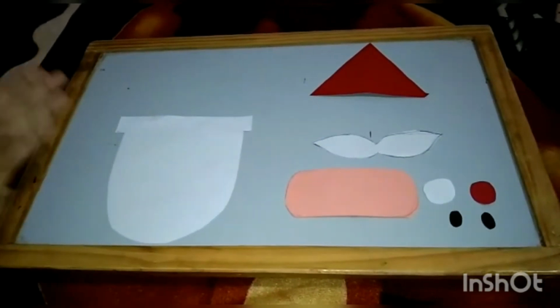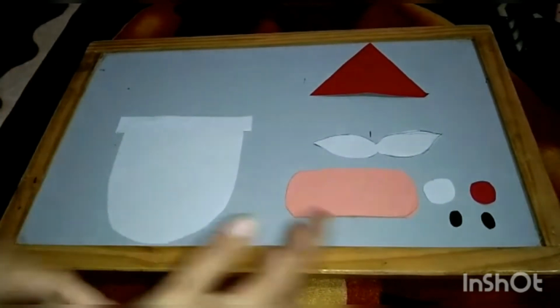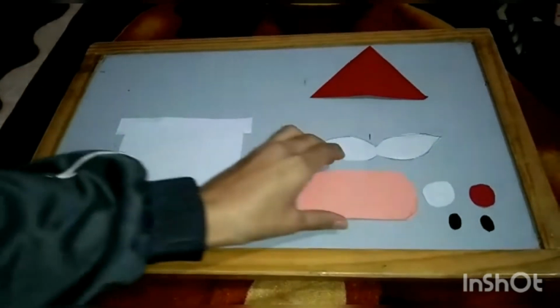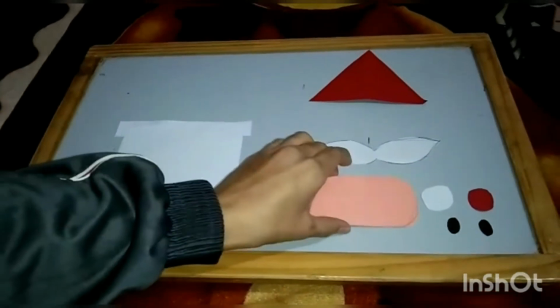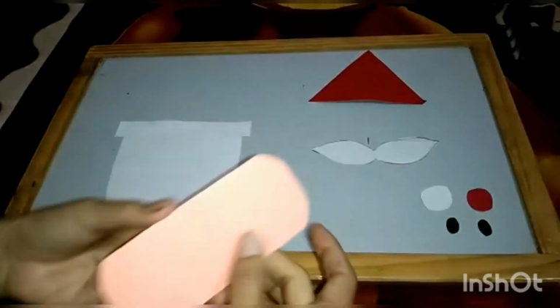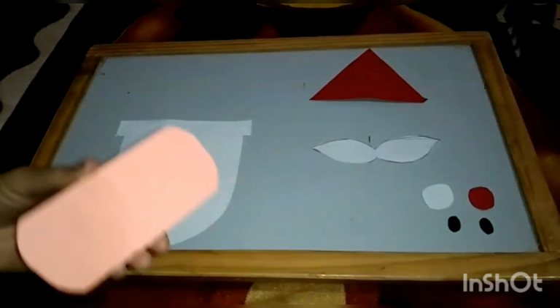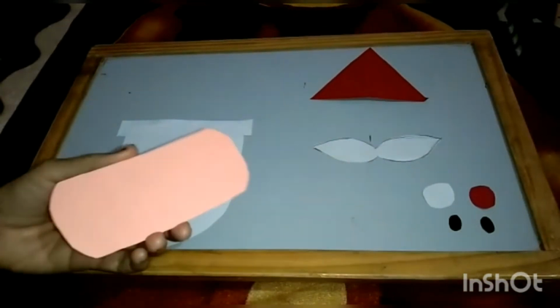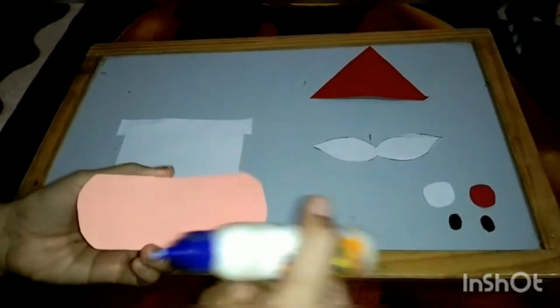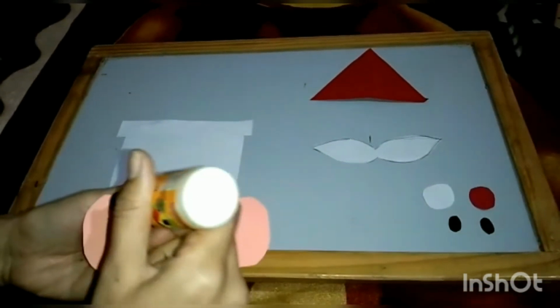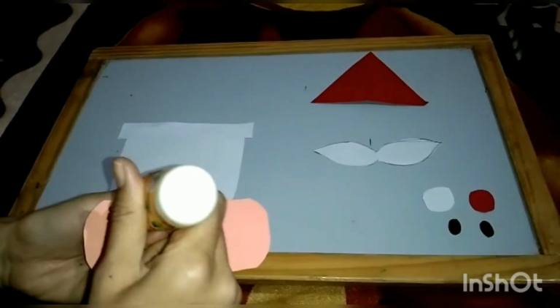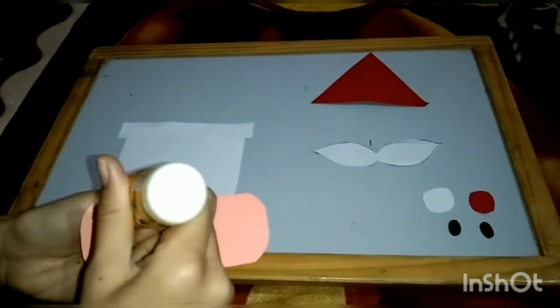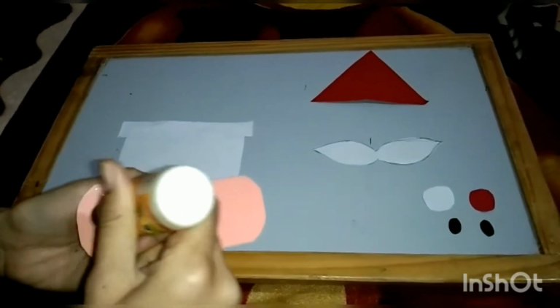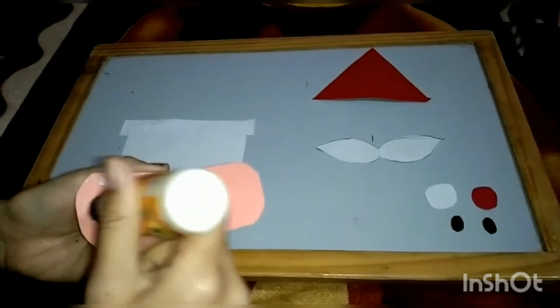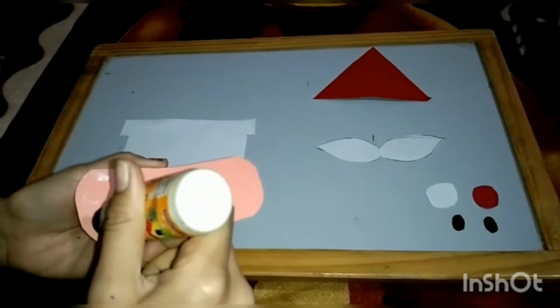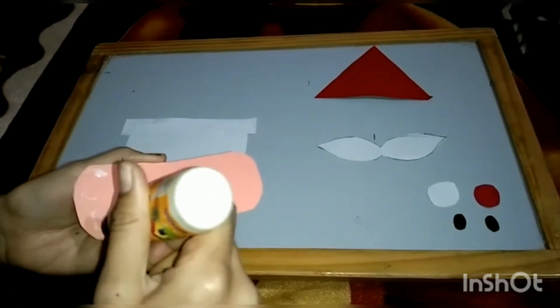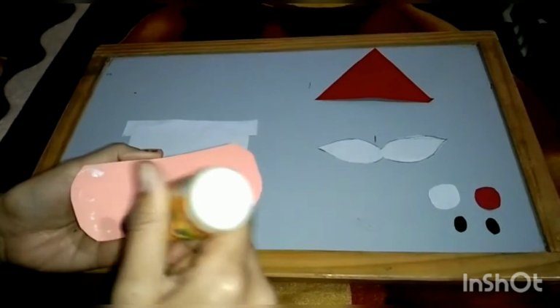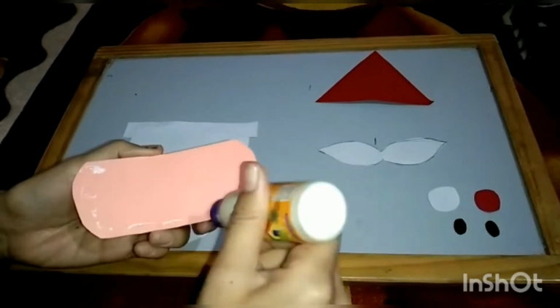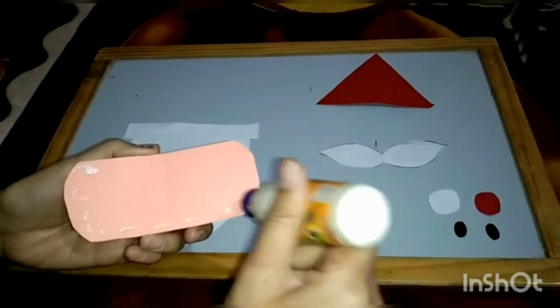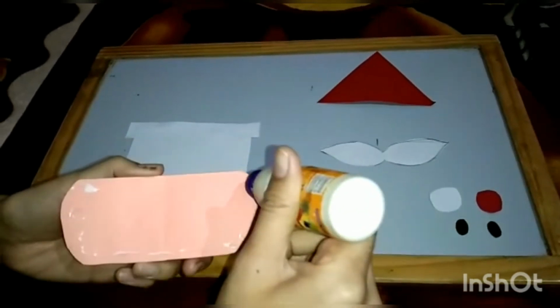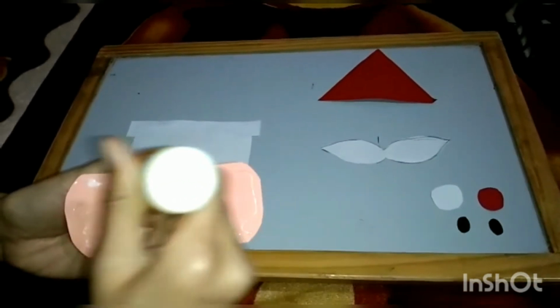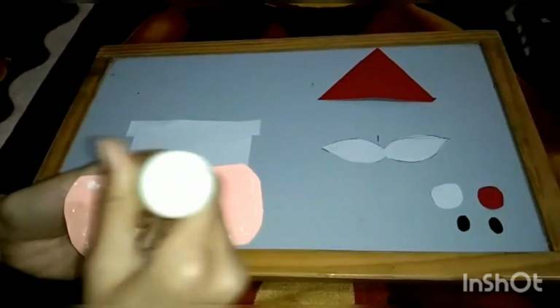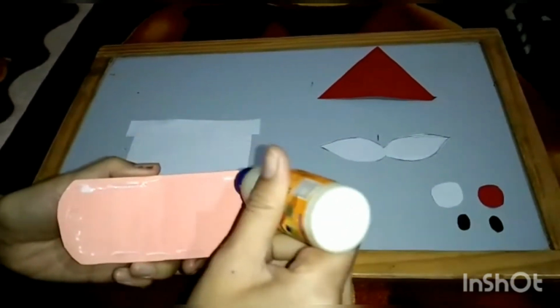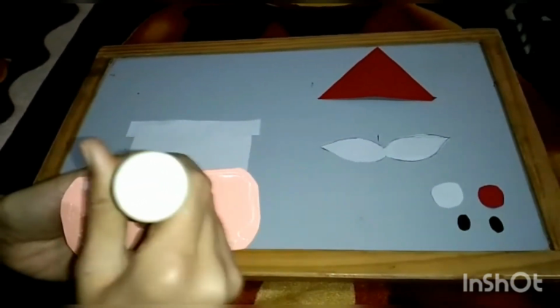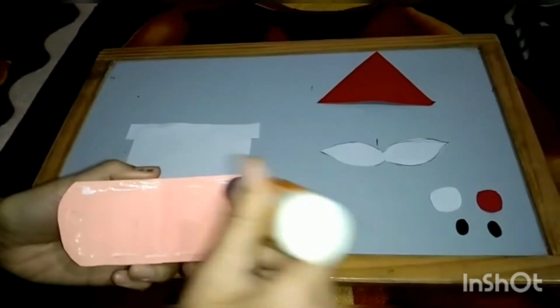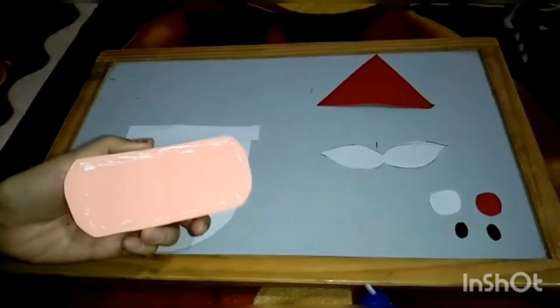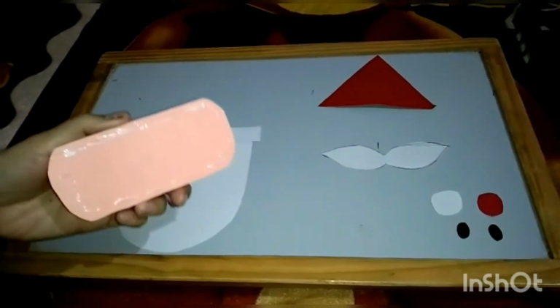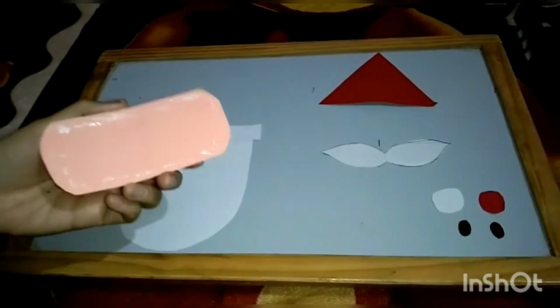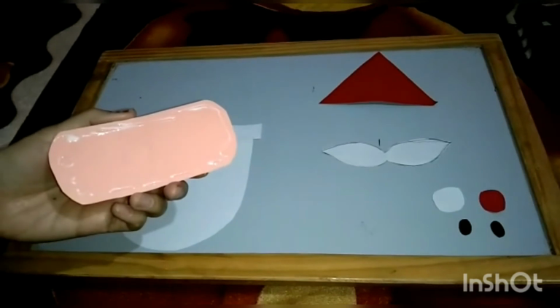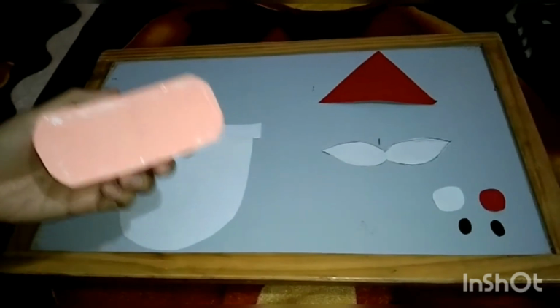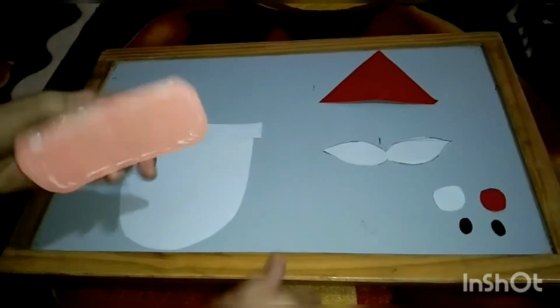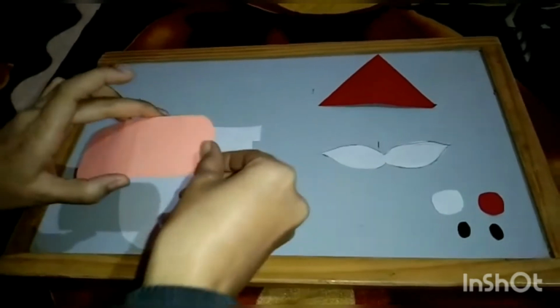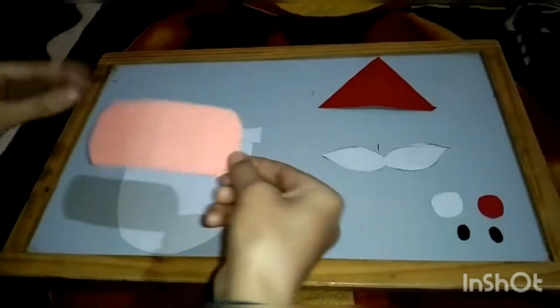After this, we will paste Santa's face. Here we spread some glue, then paste it here.